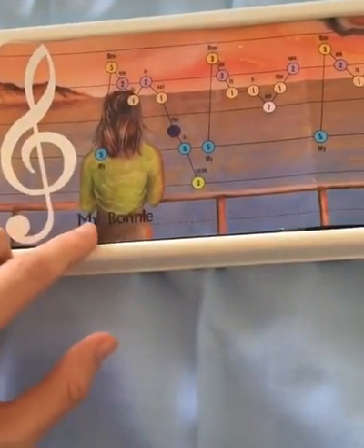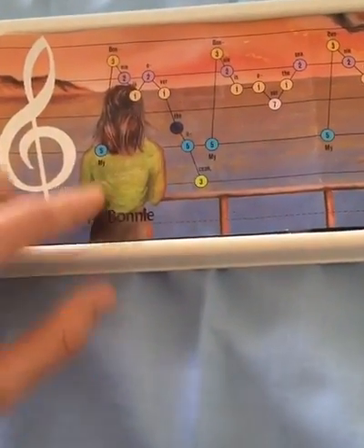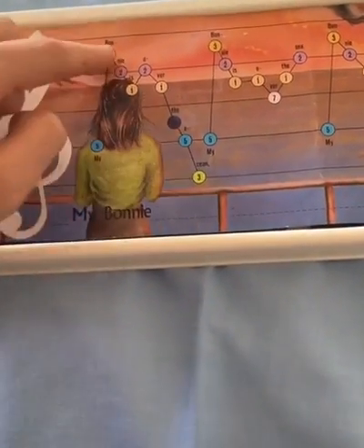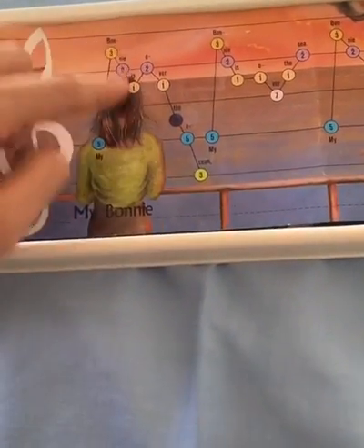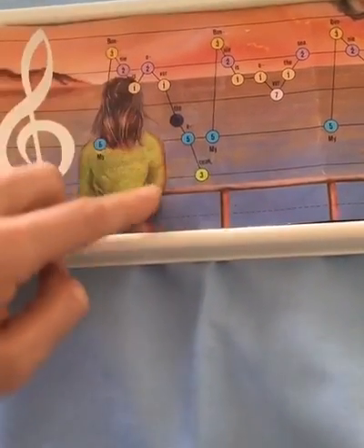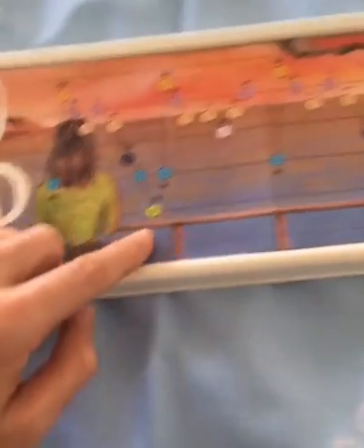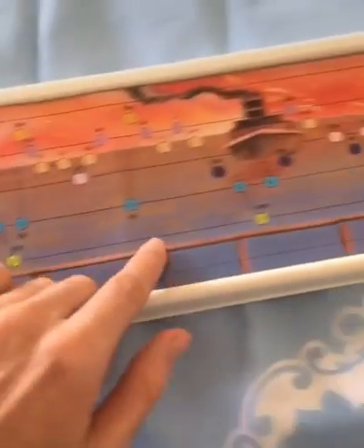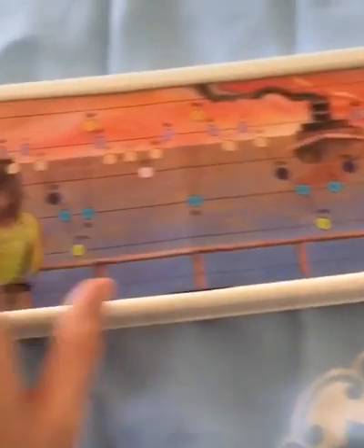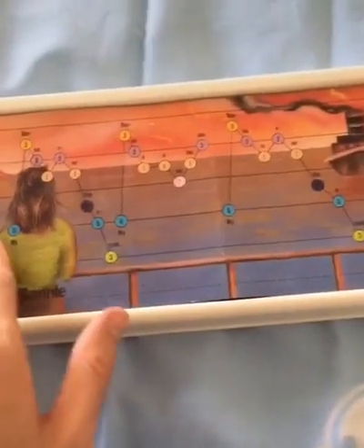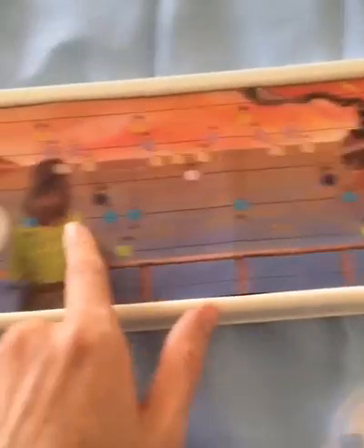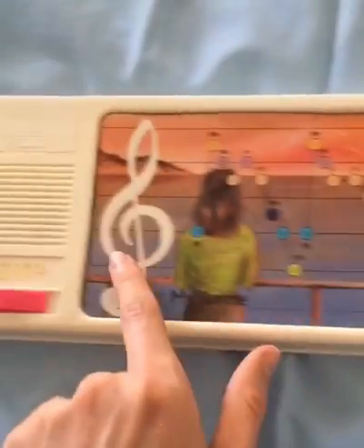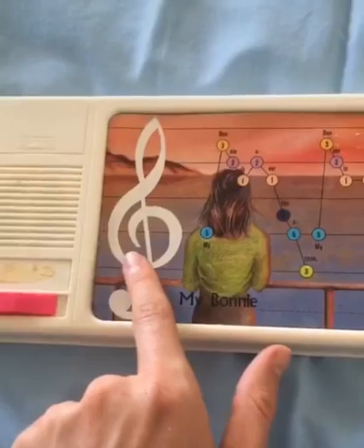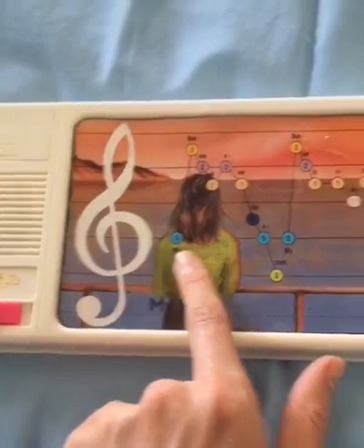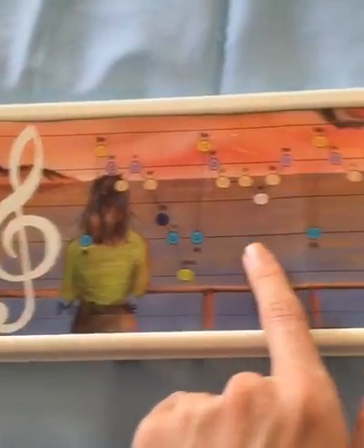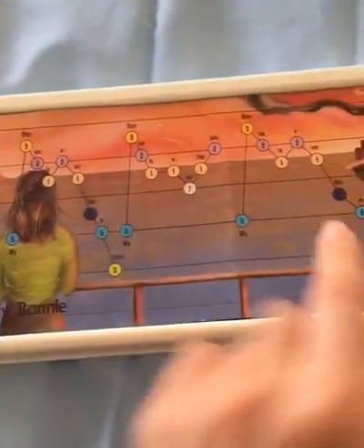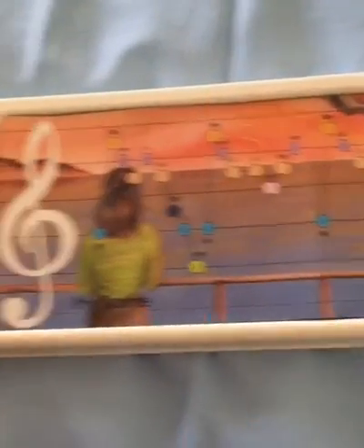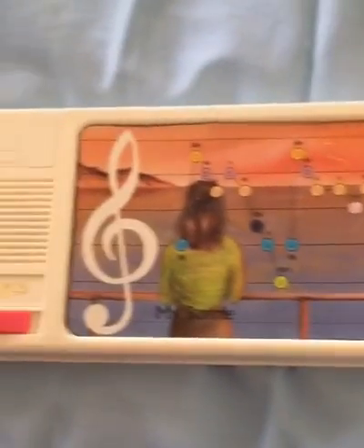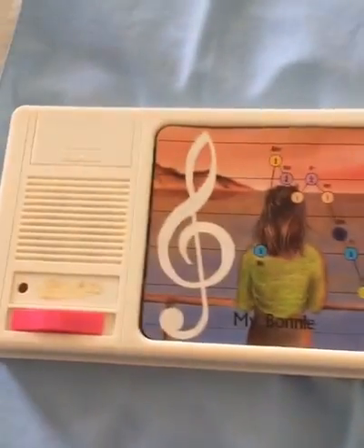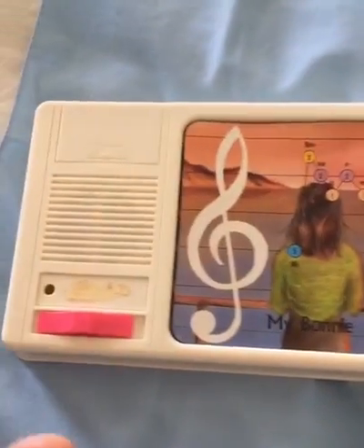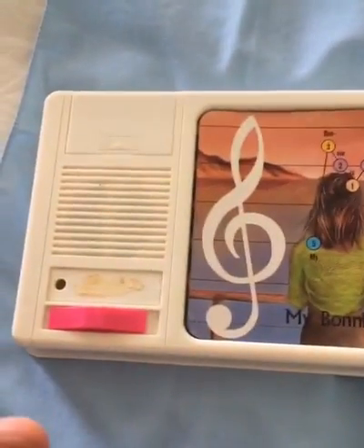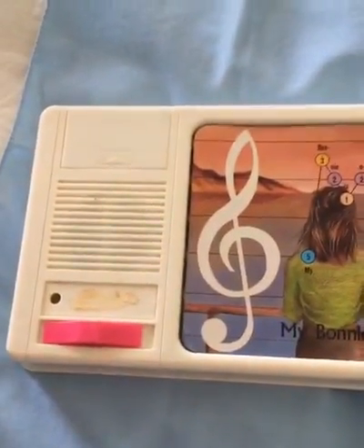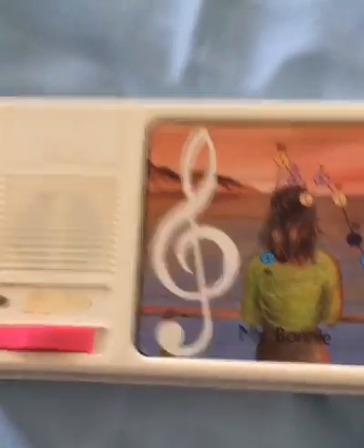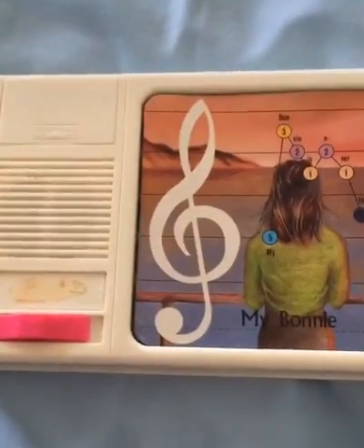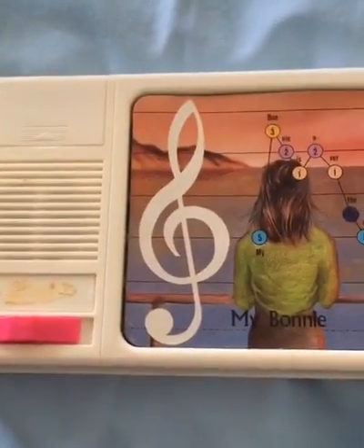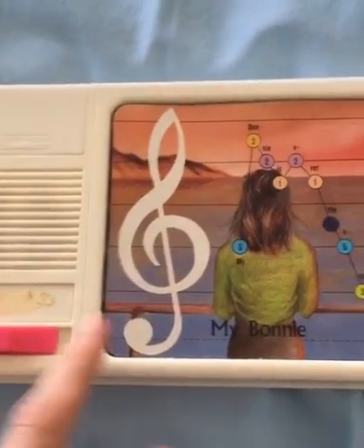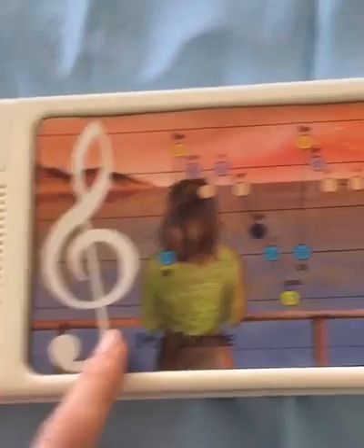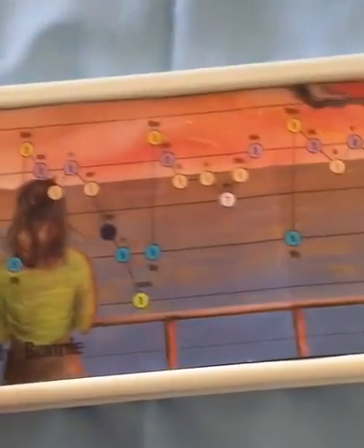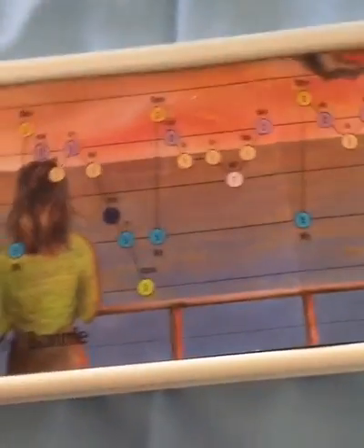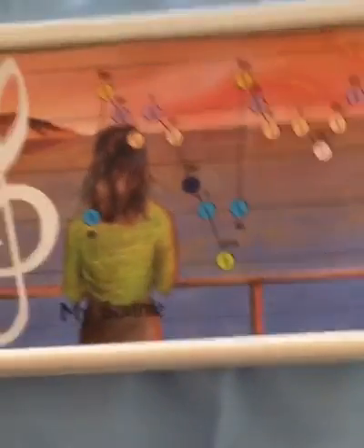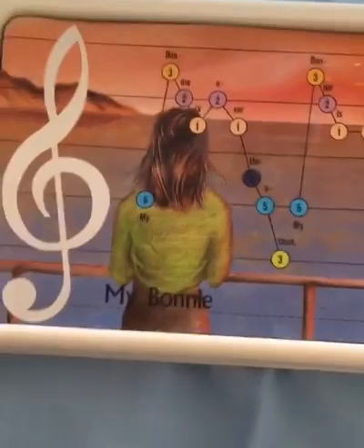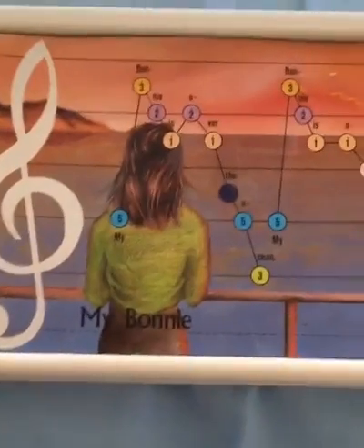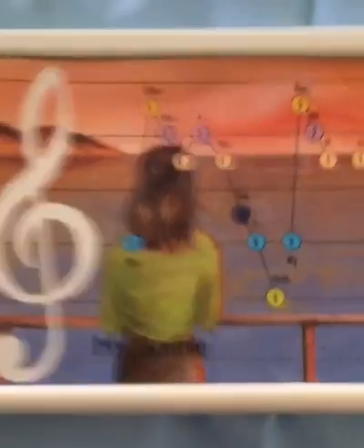You got the low to high notes, and you just kind of go like a sheet music. It's like you're playing sheet music. So let's go ahead and play this one.